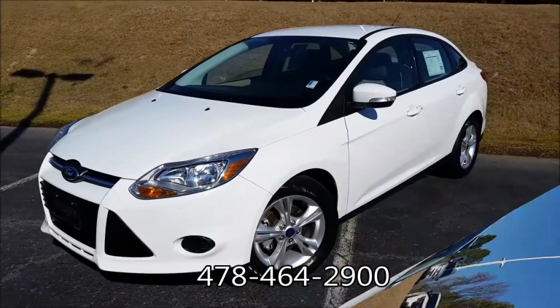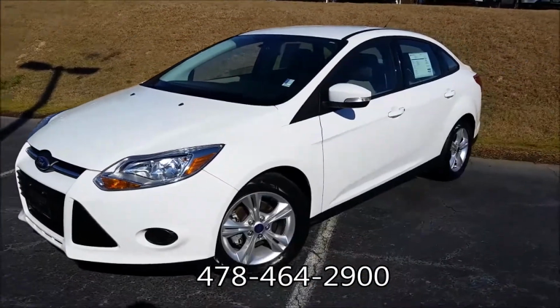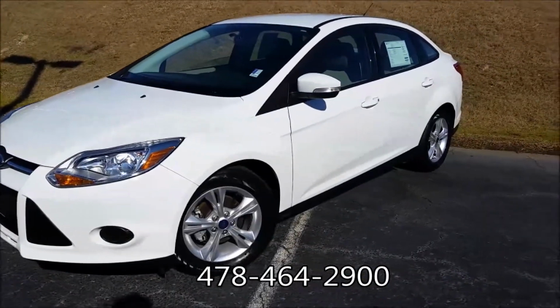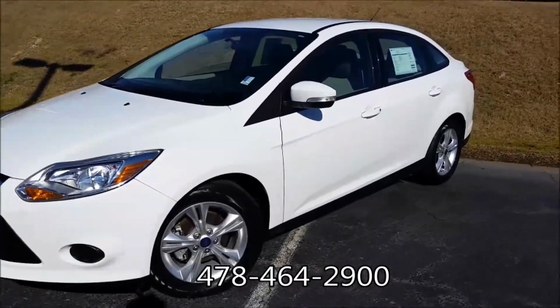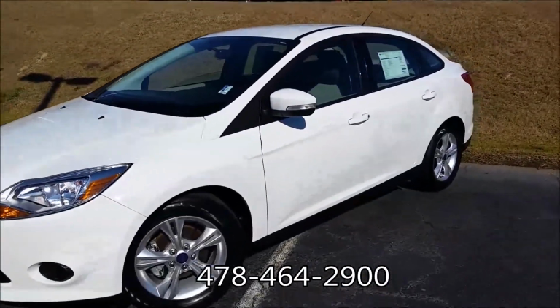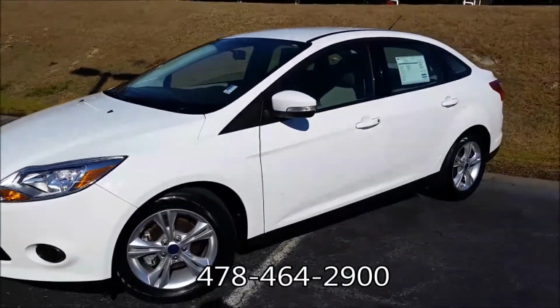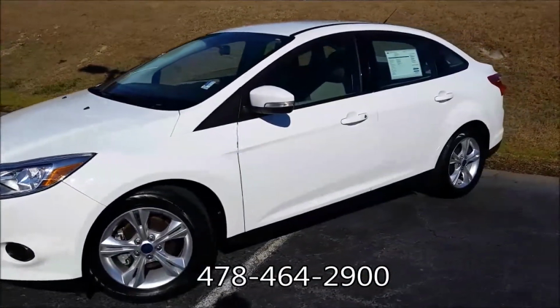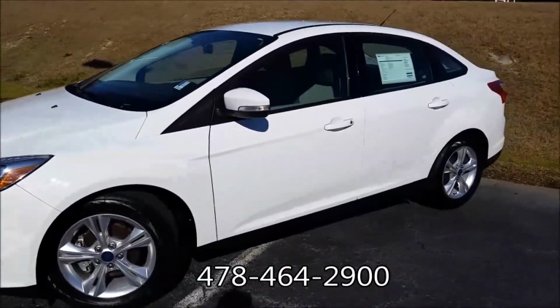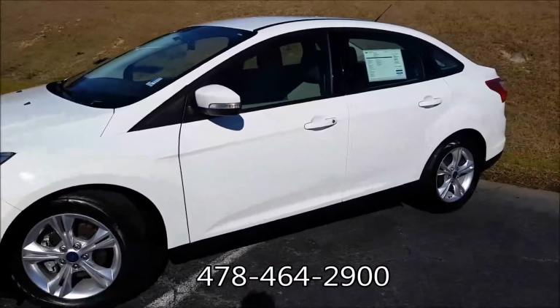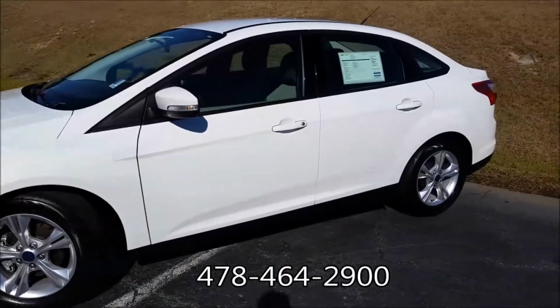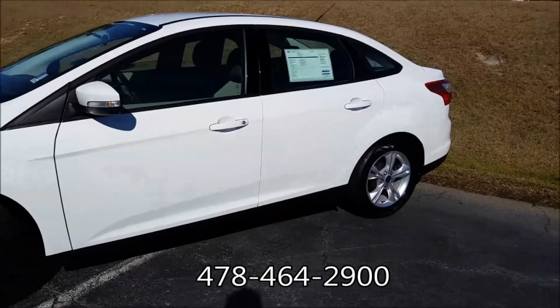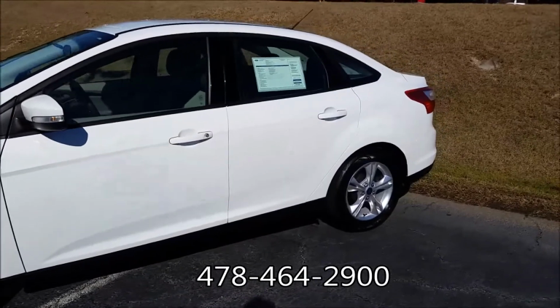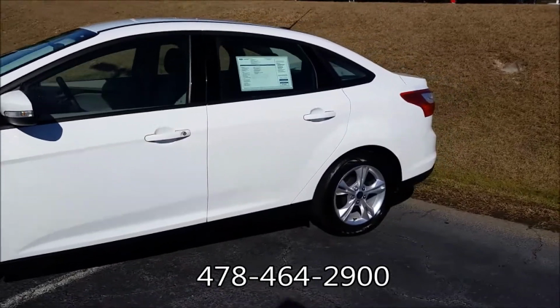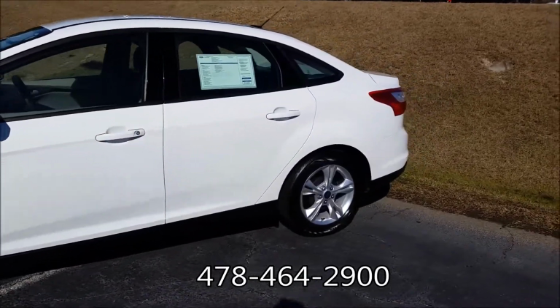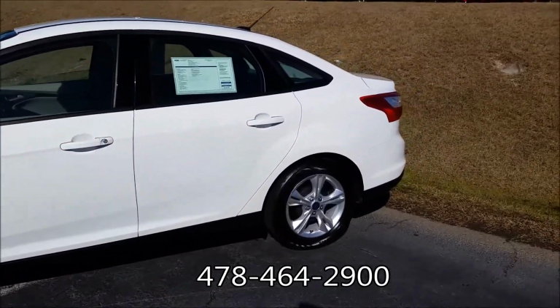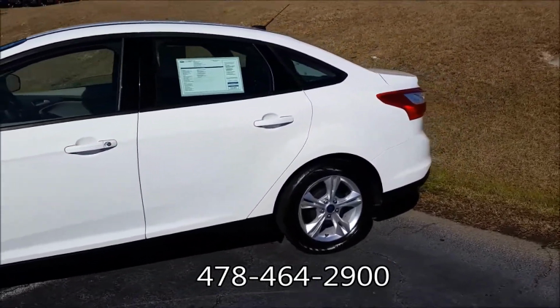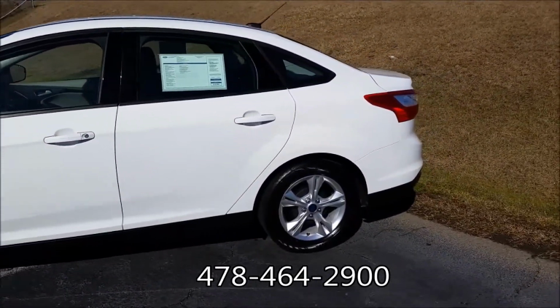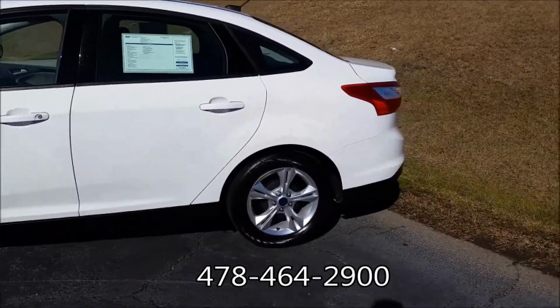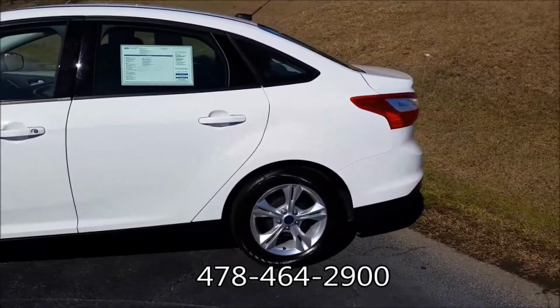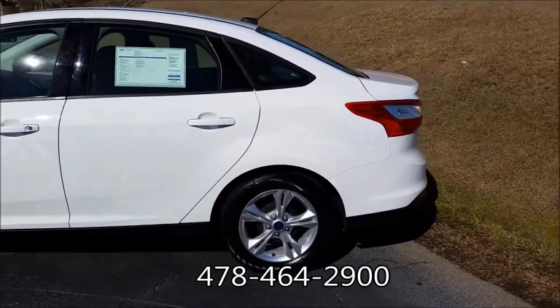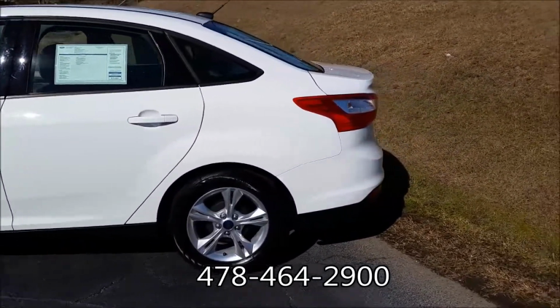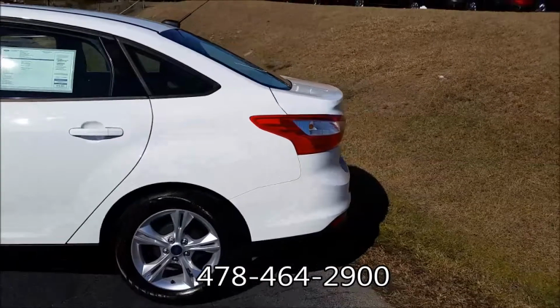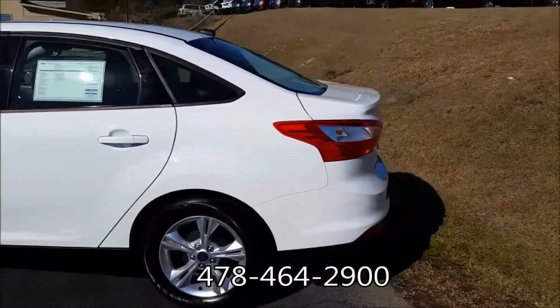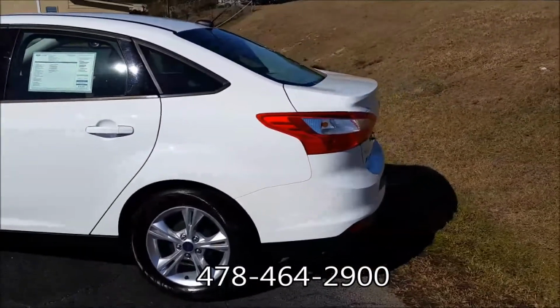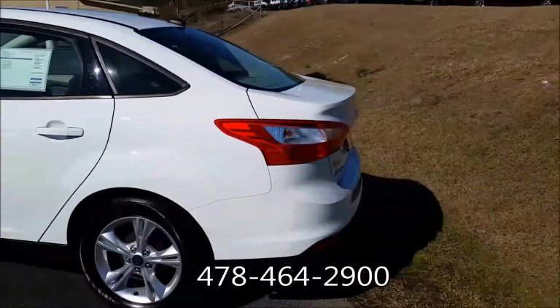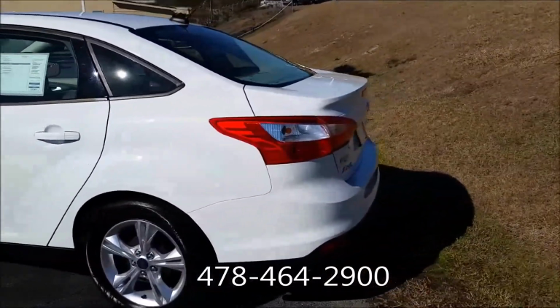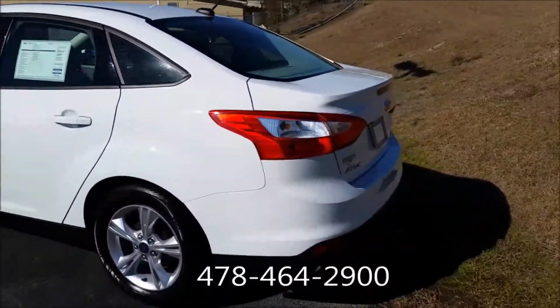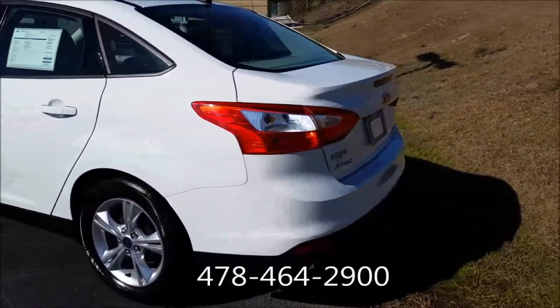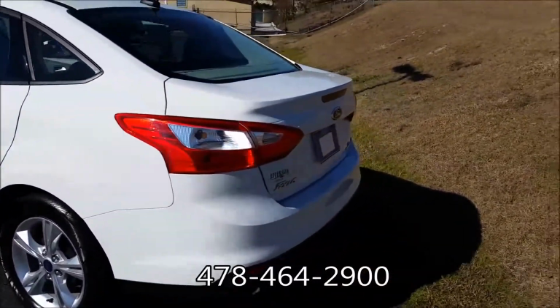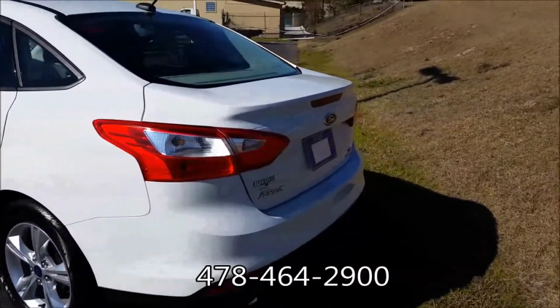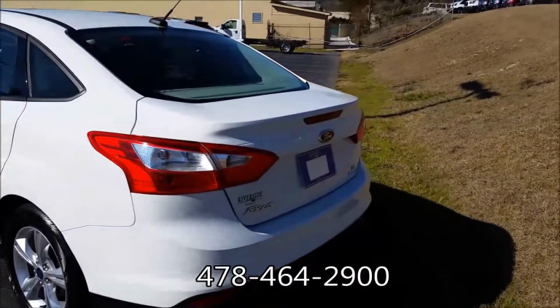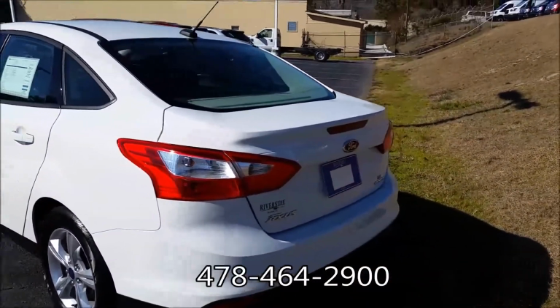Quick look here on the outside. You can see we've got a really nice white paint job. It's real clean inside and out. You've got the alloy wheels. It is a sedan — these also come in a hatchback. It's an SE.